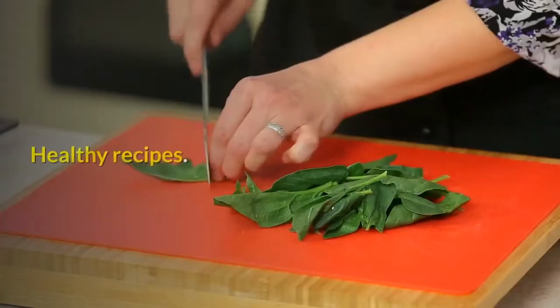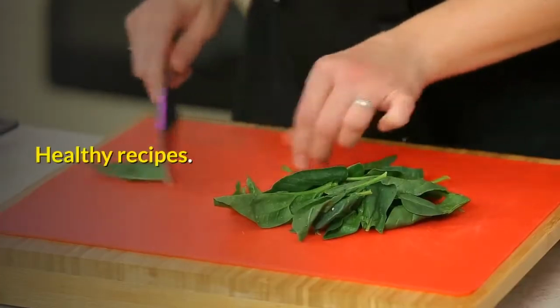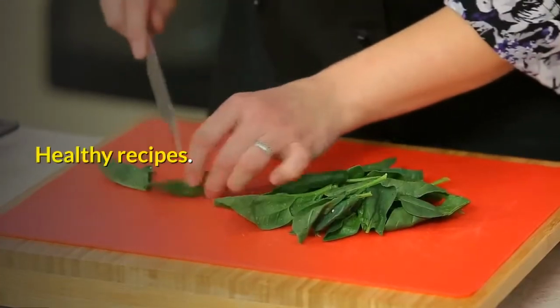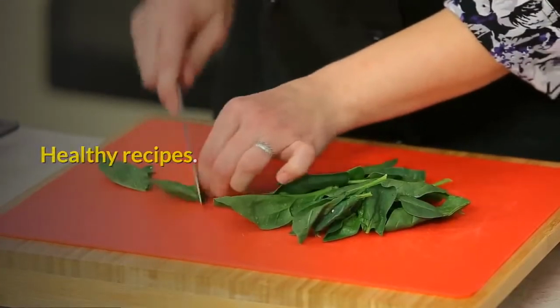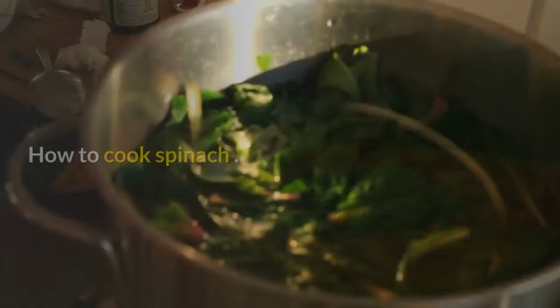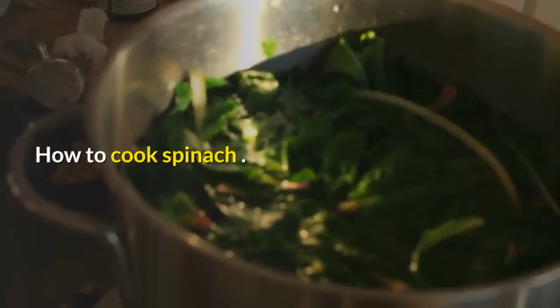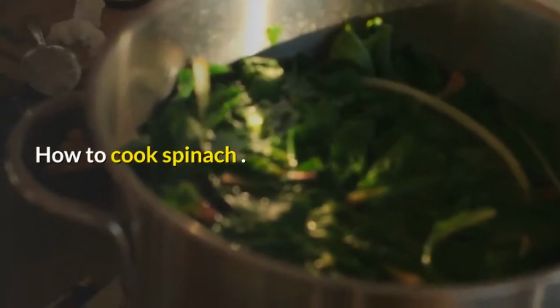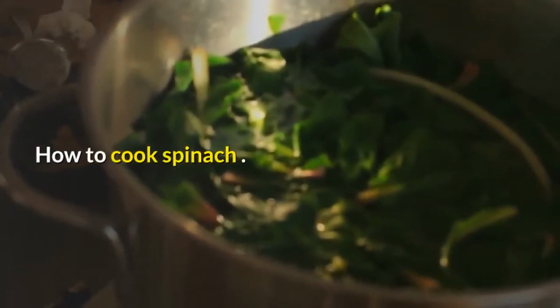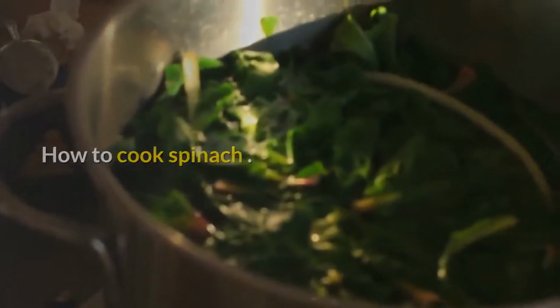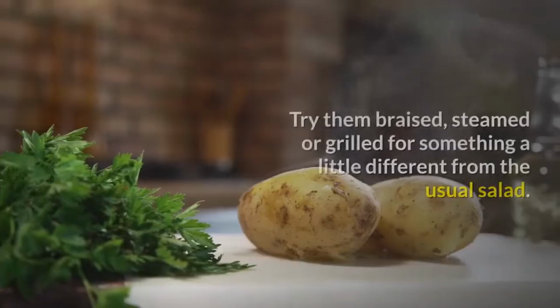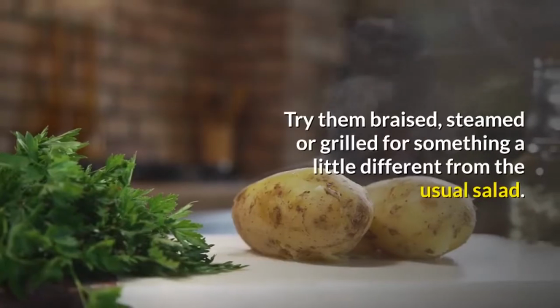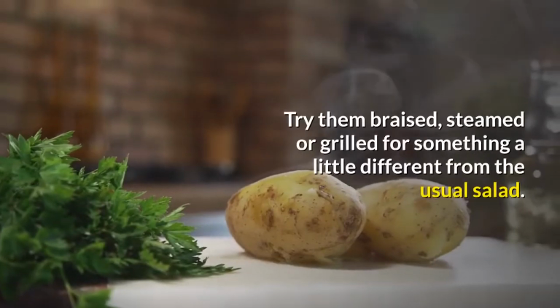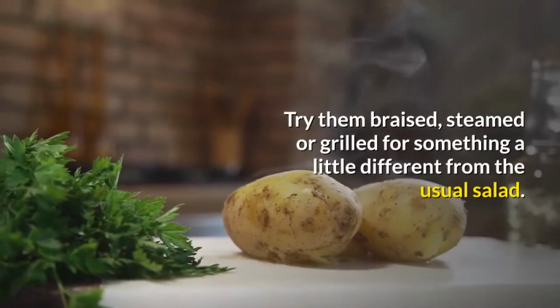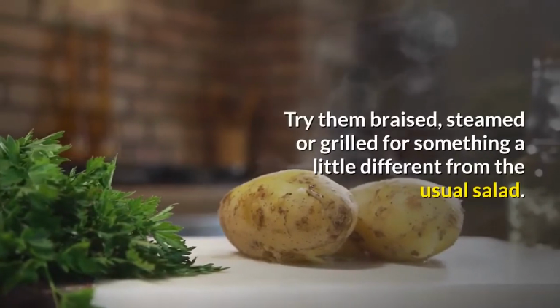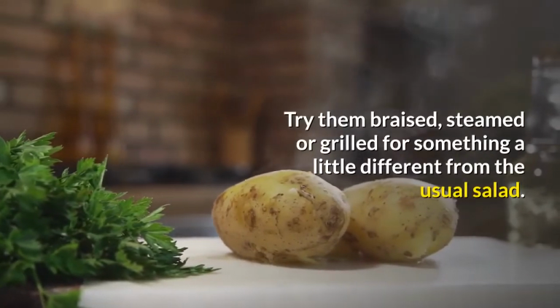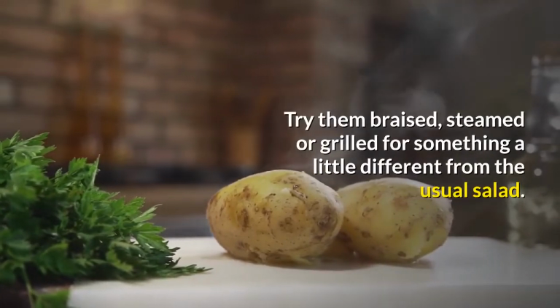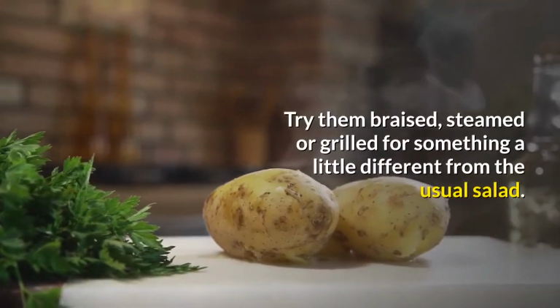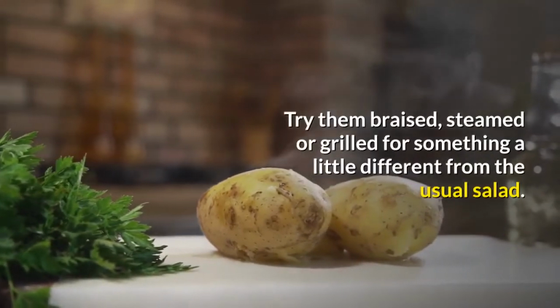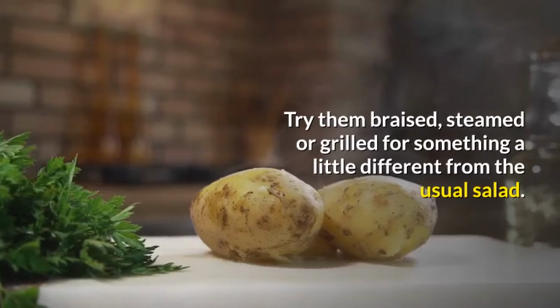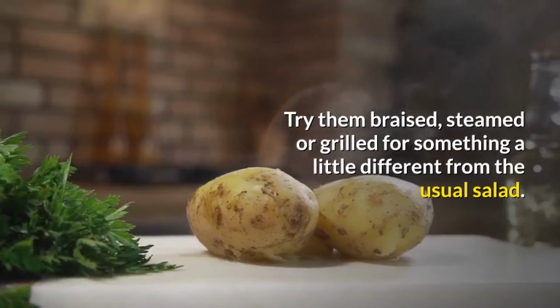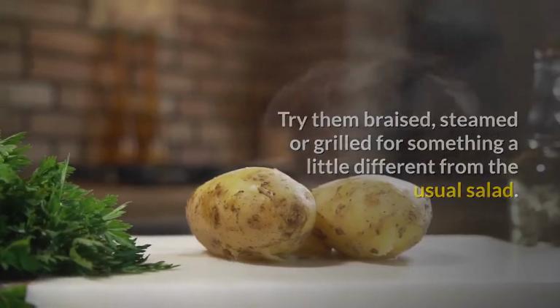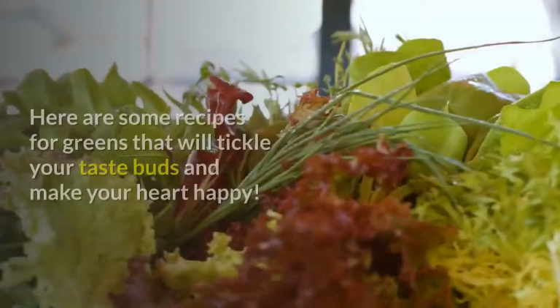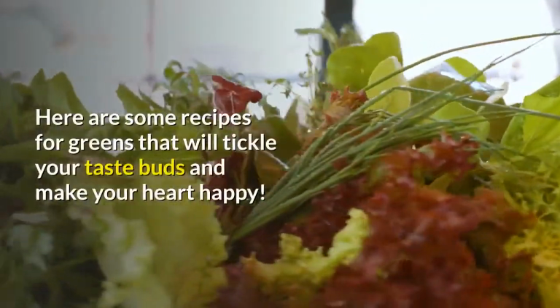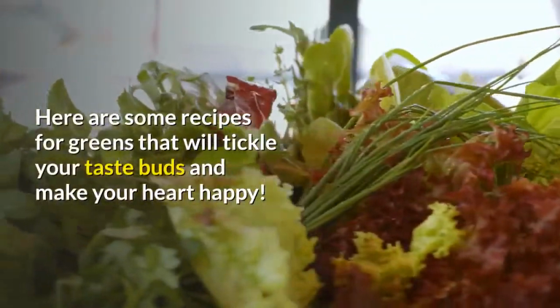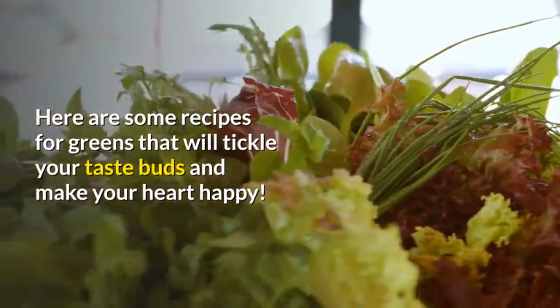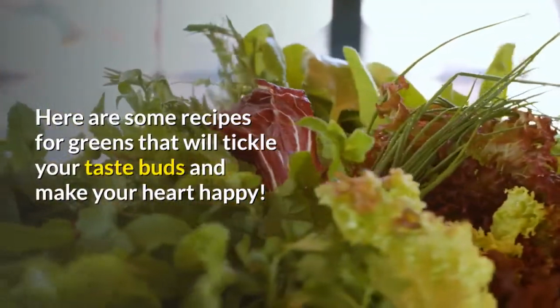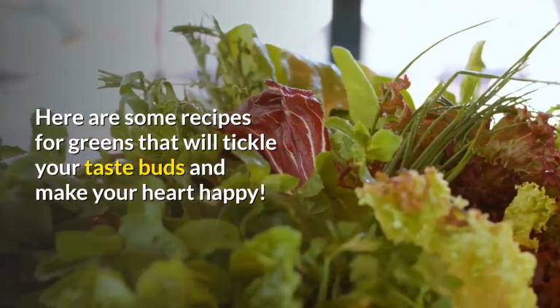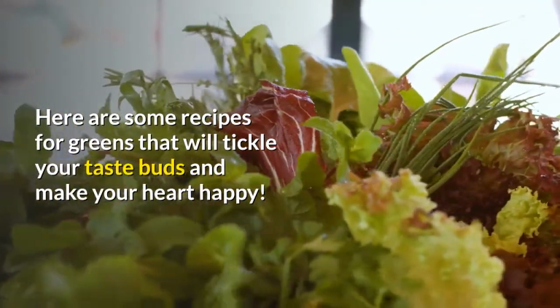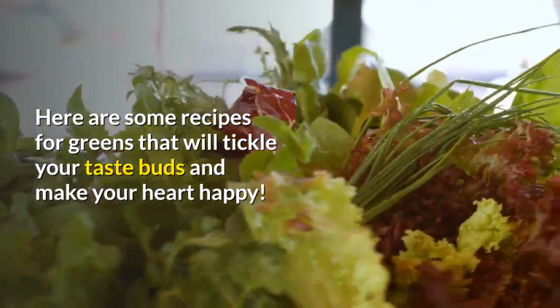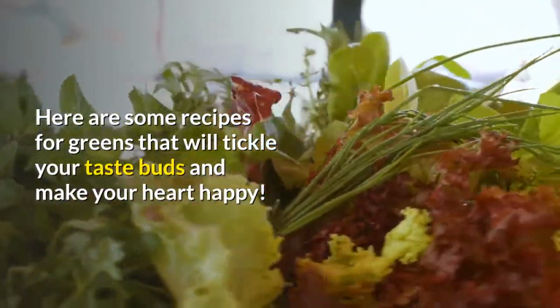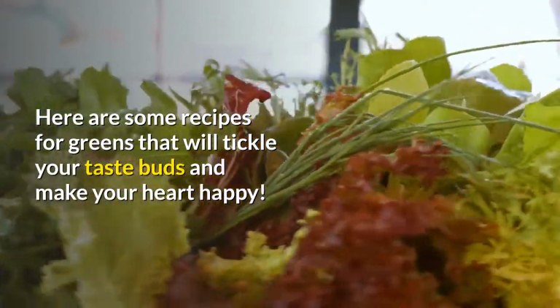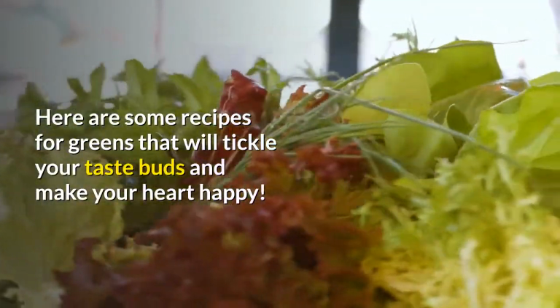Healthy Recipes. How To Cook Spinach. Try them braised, steamed, or grilled for something a little different from the usual salad. Here are some recipes for greens that will tickle your taste buds and make your heart happy.